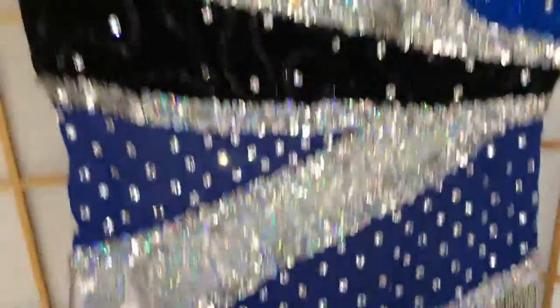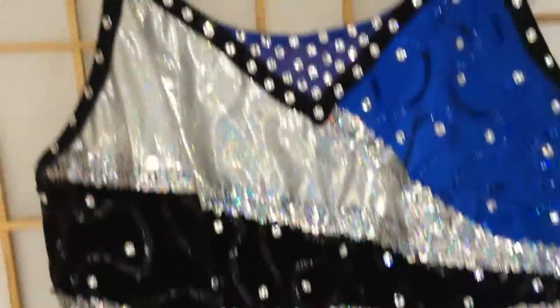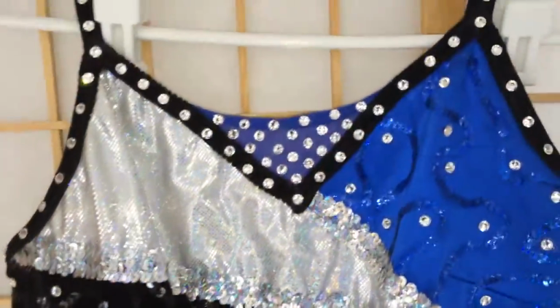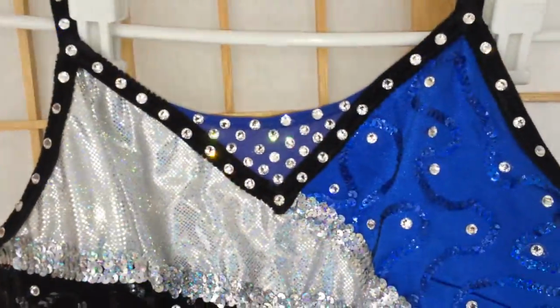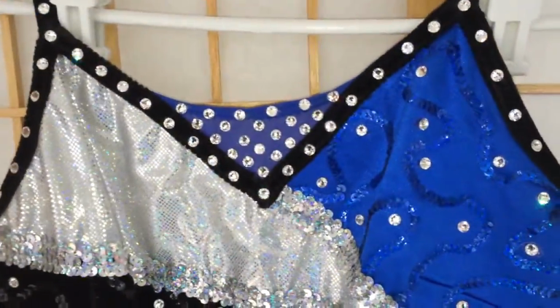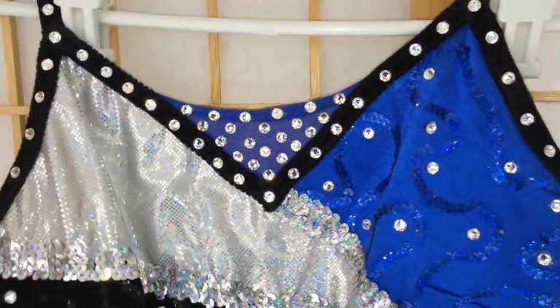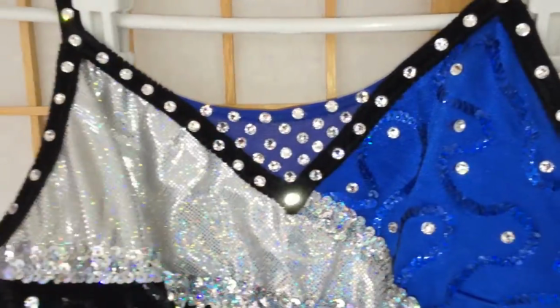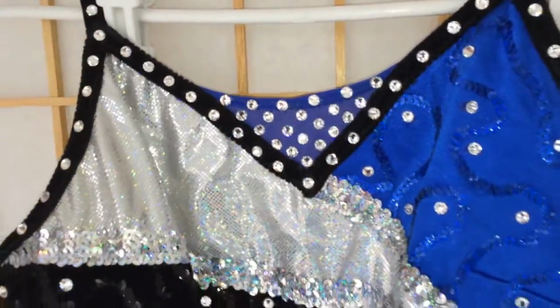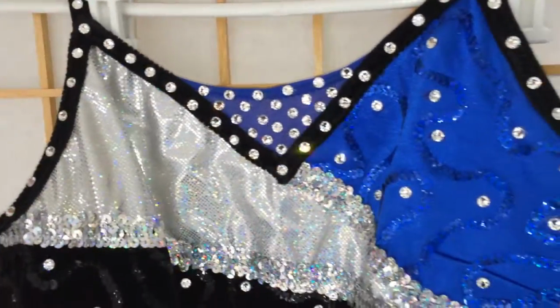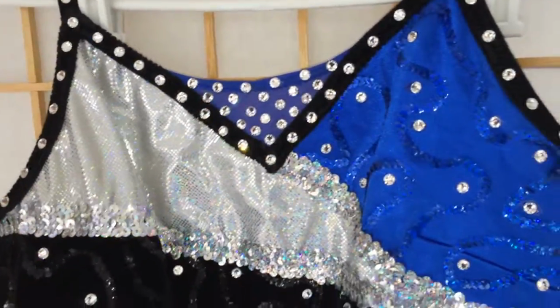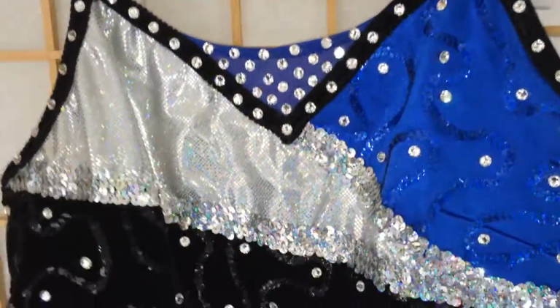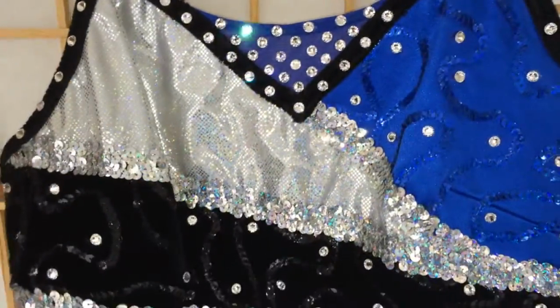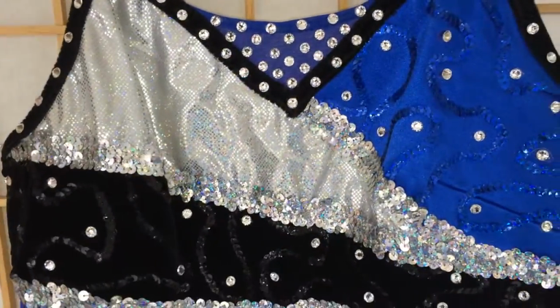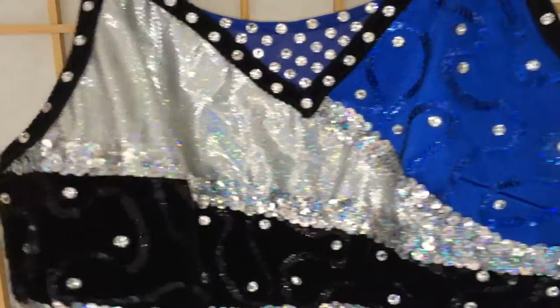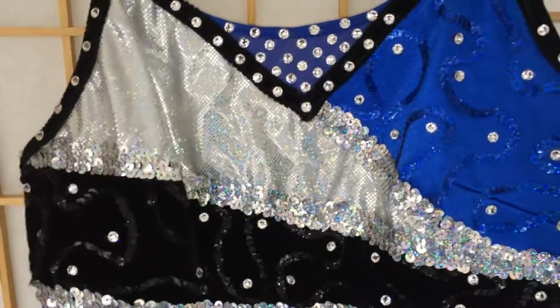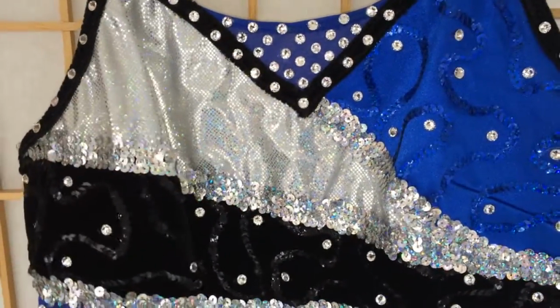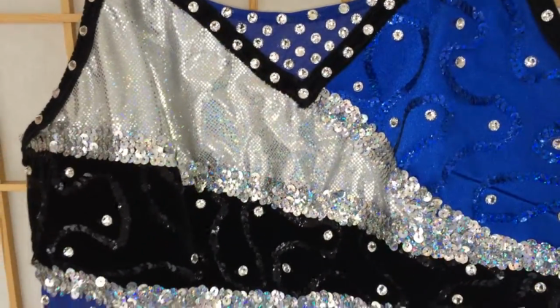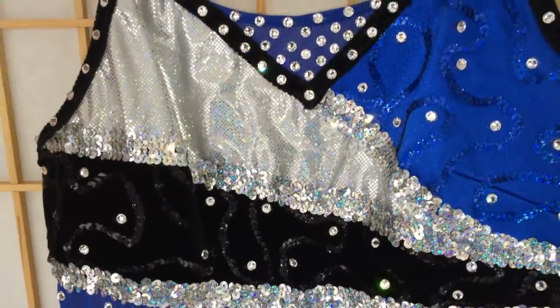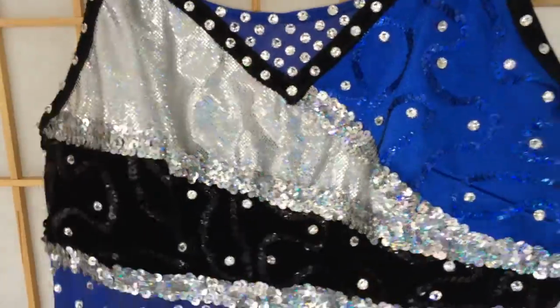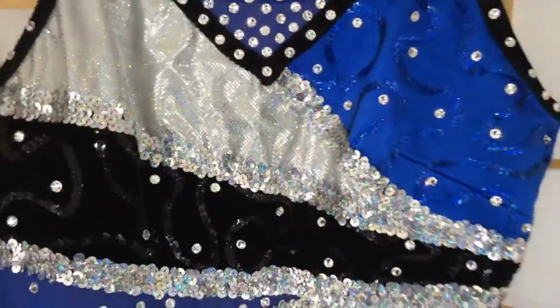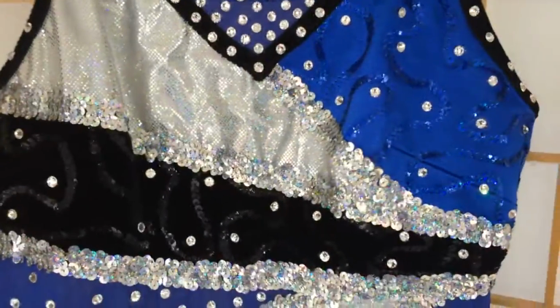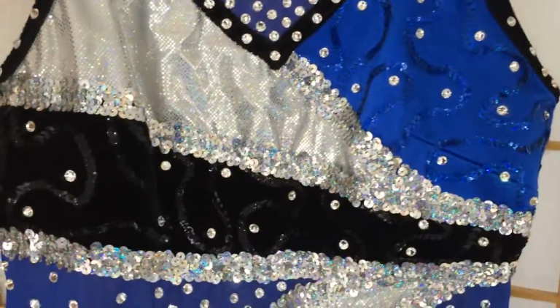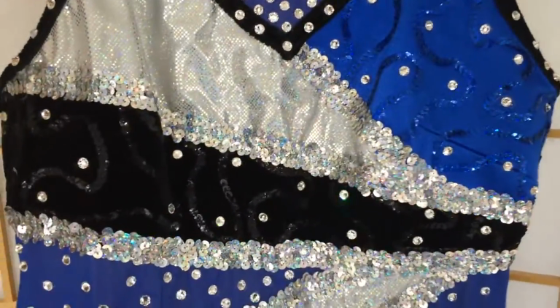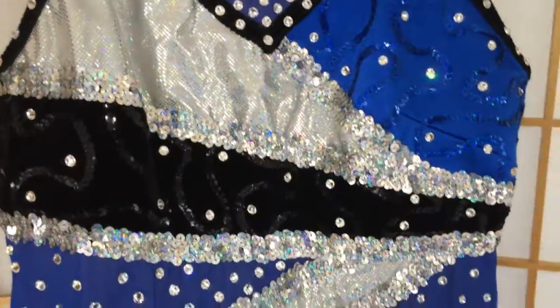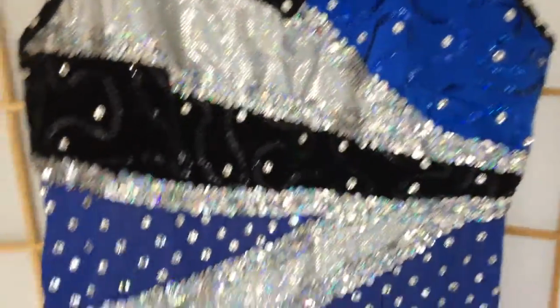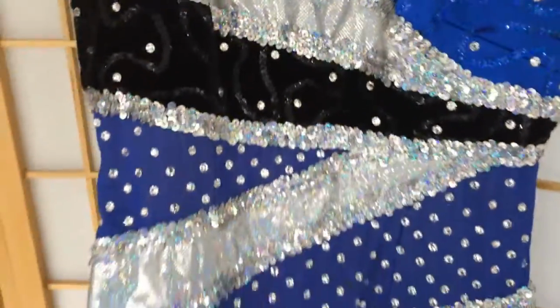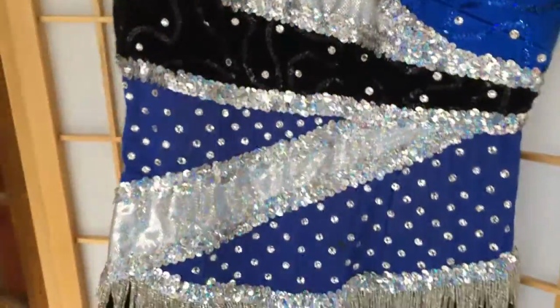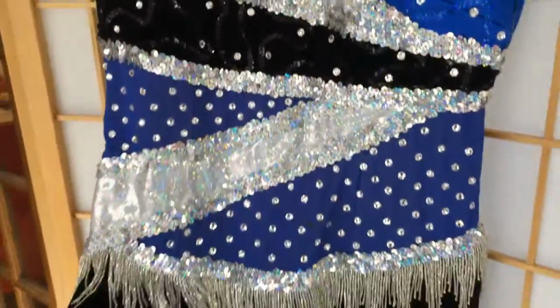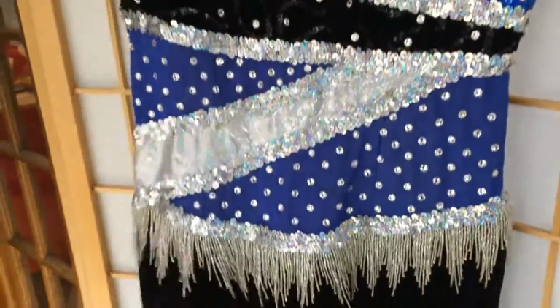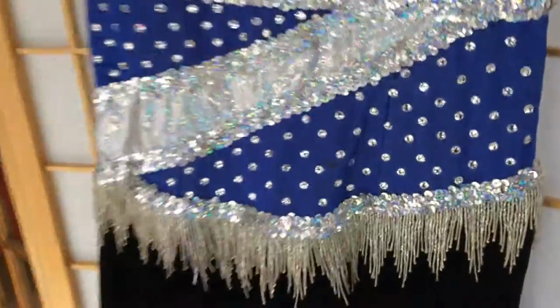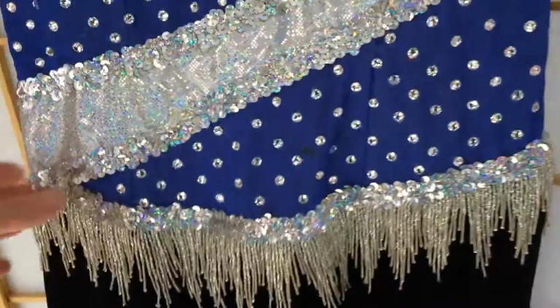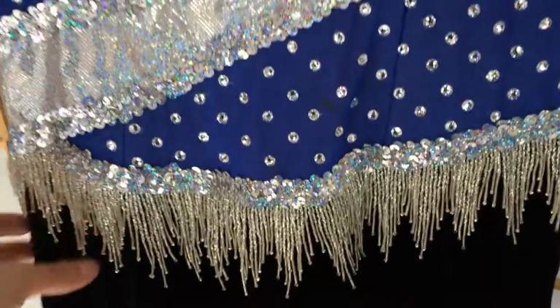It is an adult extra large and your flat measurement sizes run about a girth of 27 inches. The bust on it right around 16 and a half, waist 14 and a half, and hips at about 16 and a half.